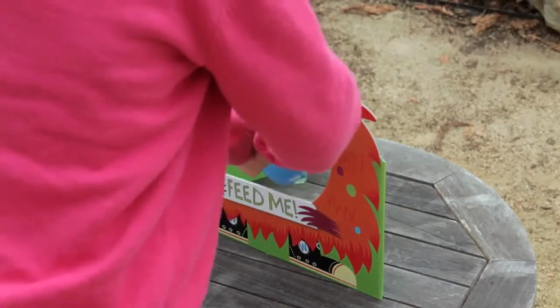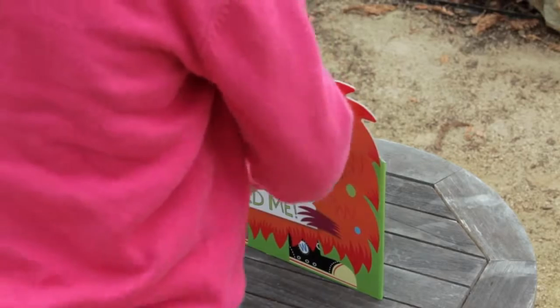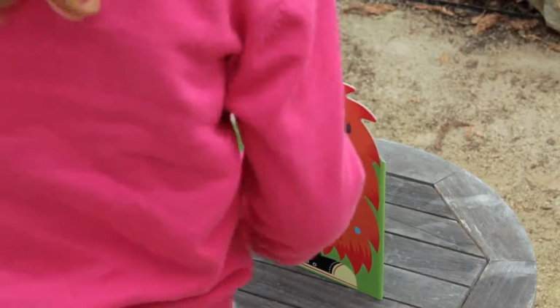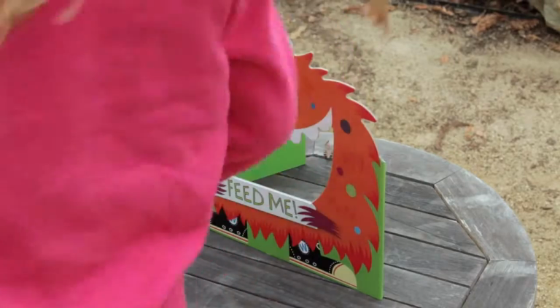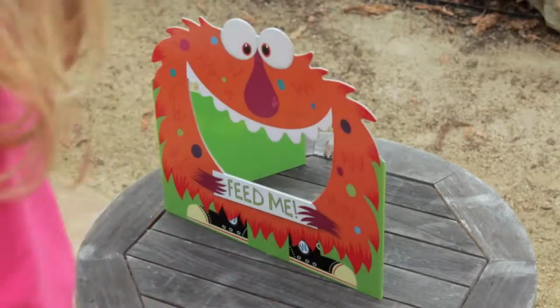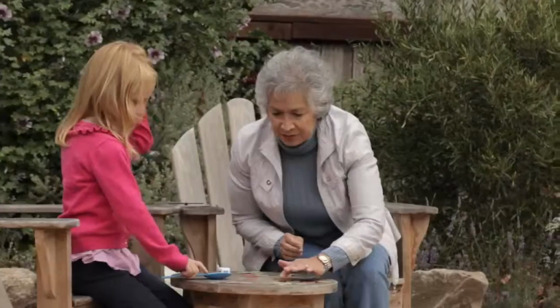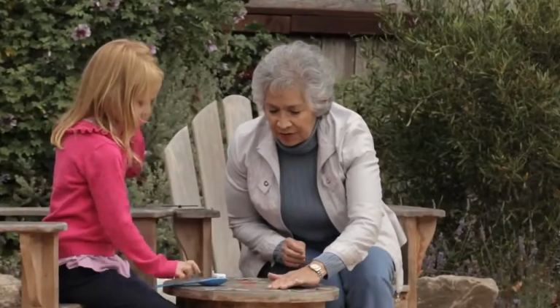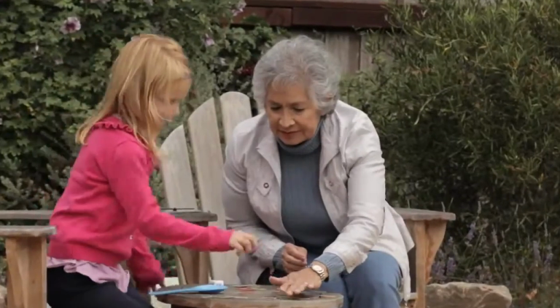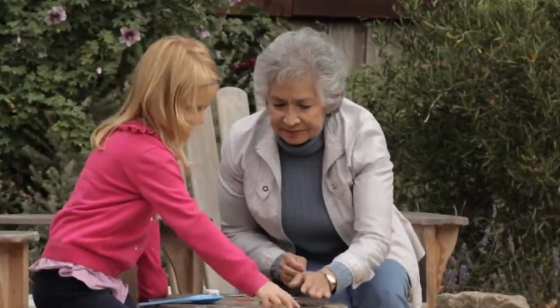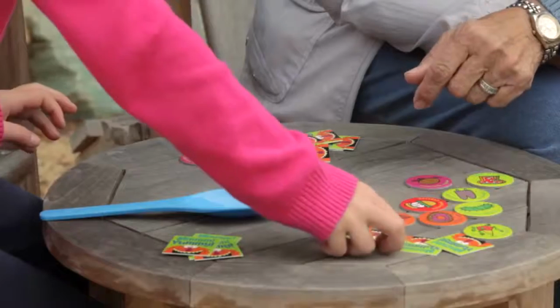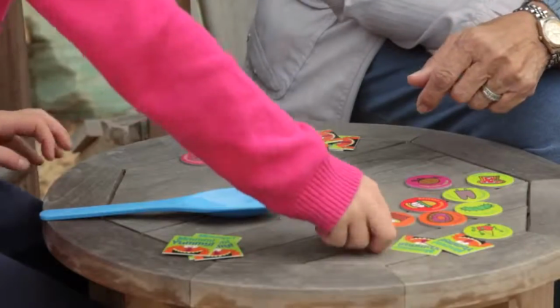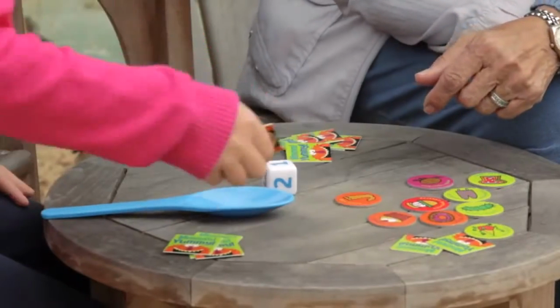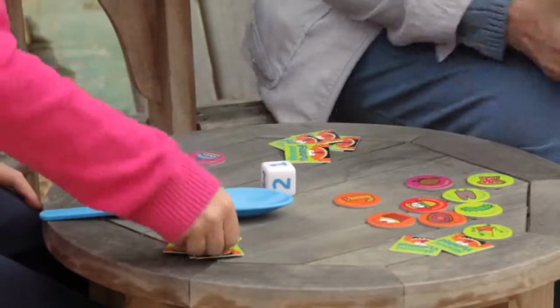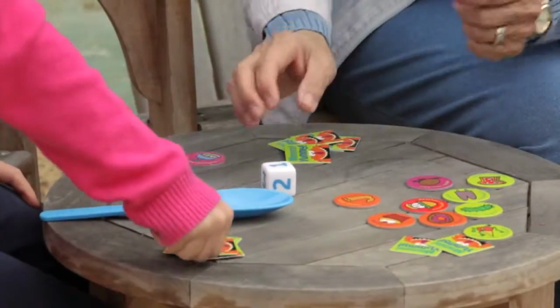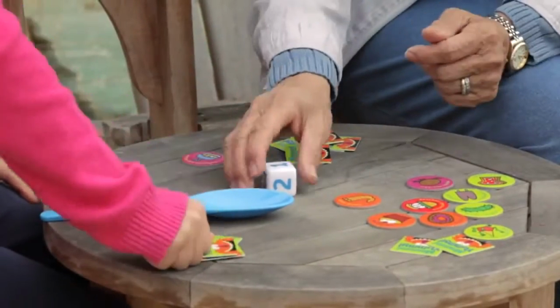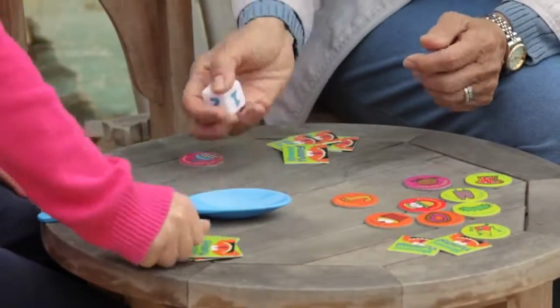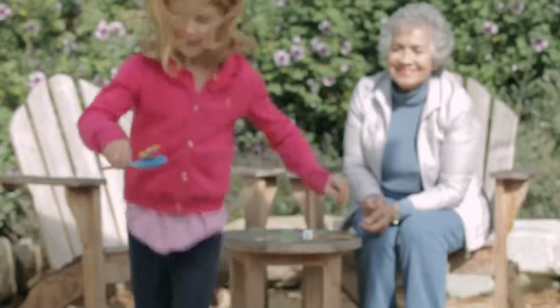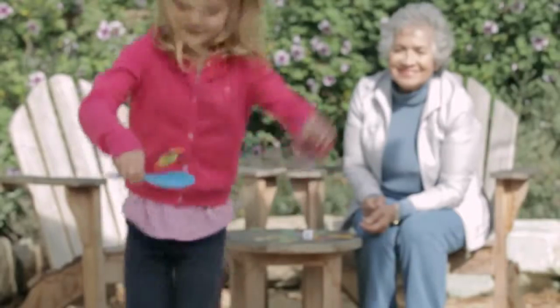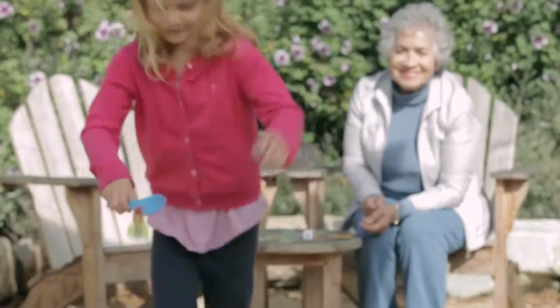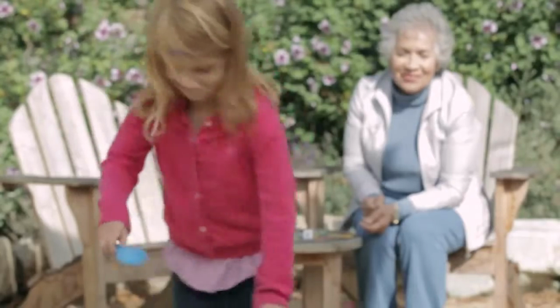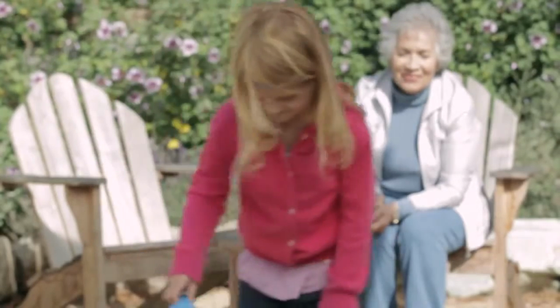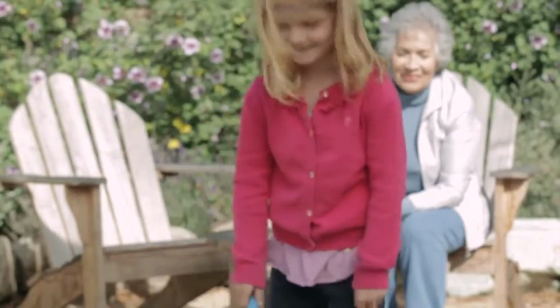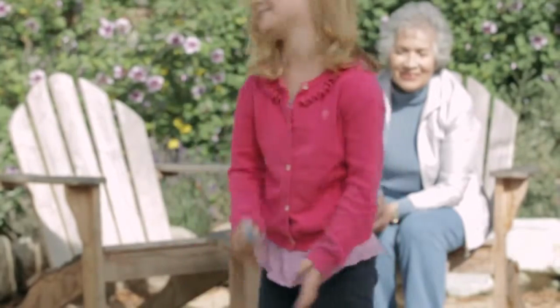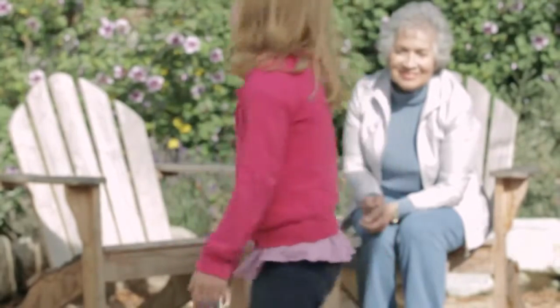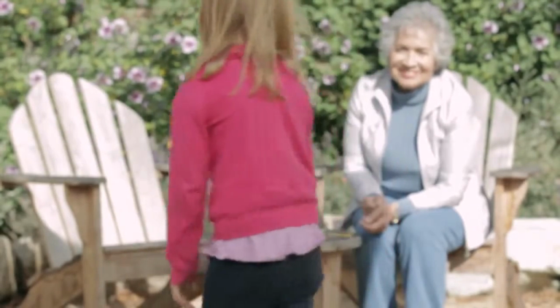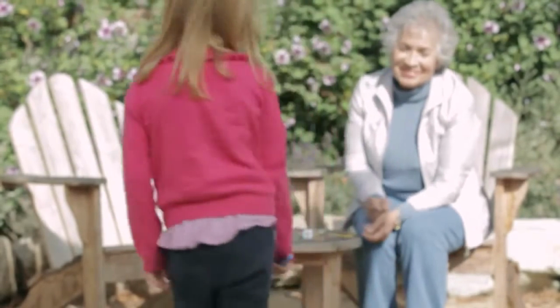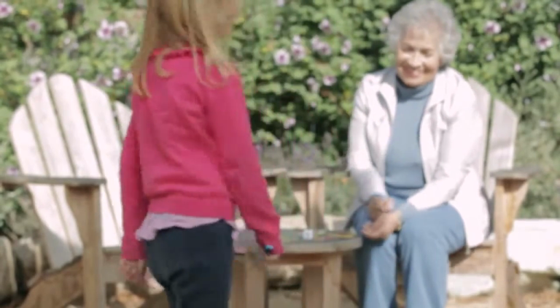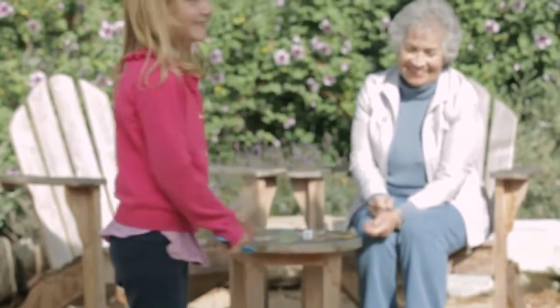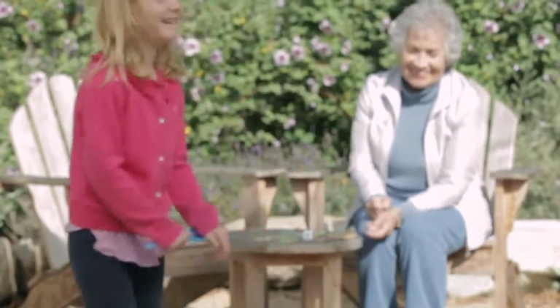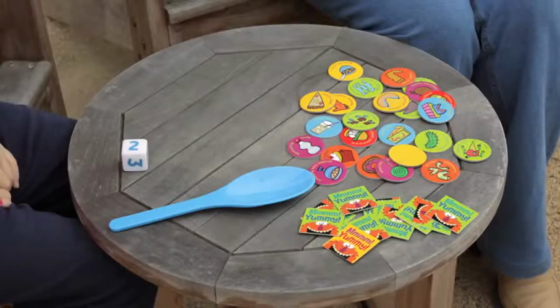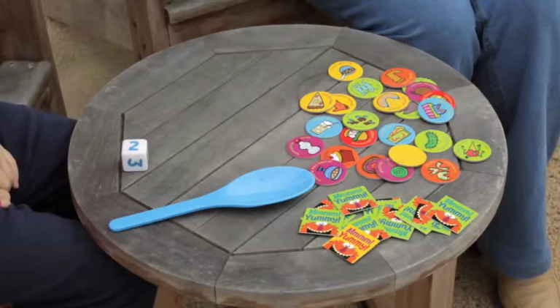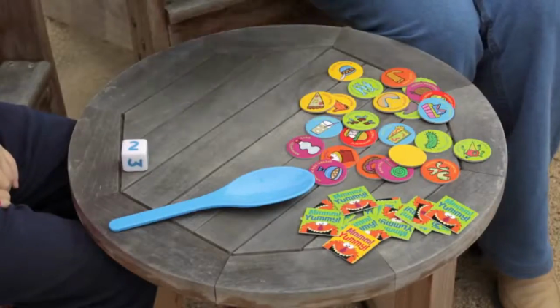Yummy! For every snack you feed the Woozle, take a yummy card to keep track of it. If you don't get to 12, that's alright — pick up the food cards and try again.